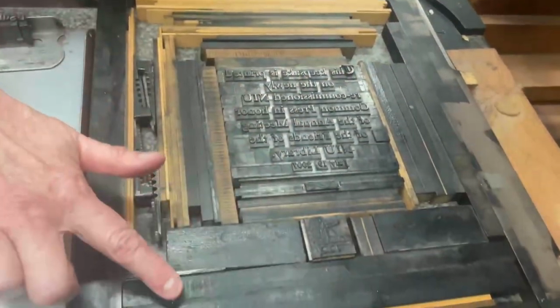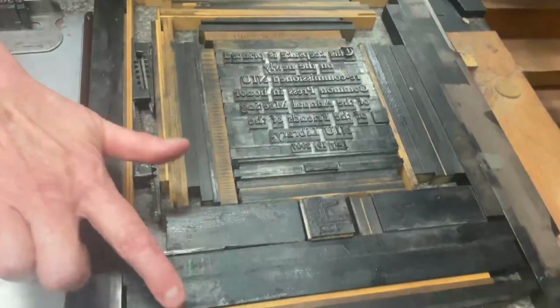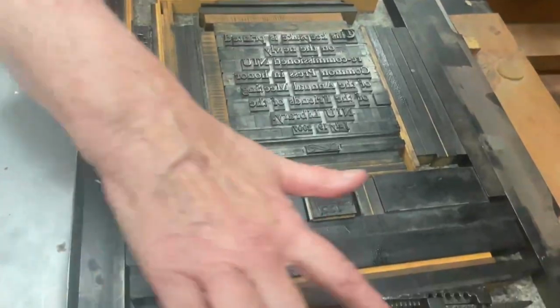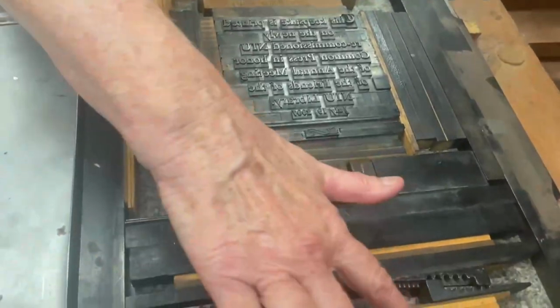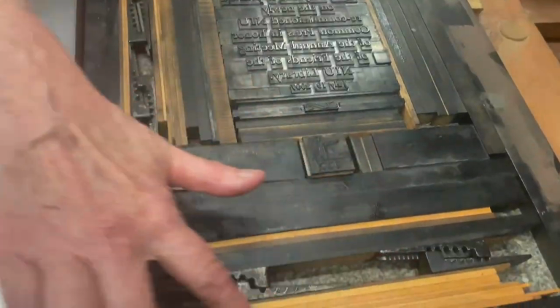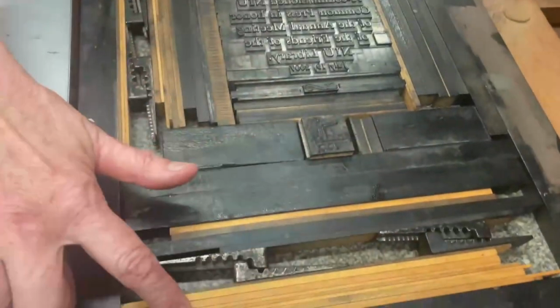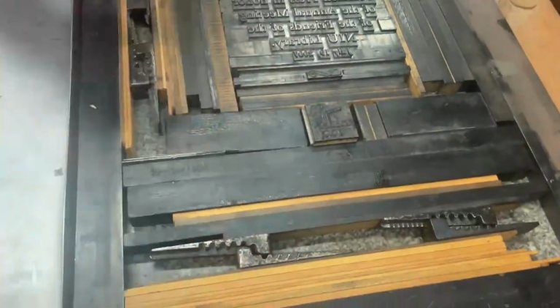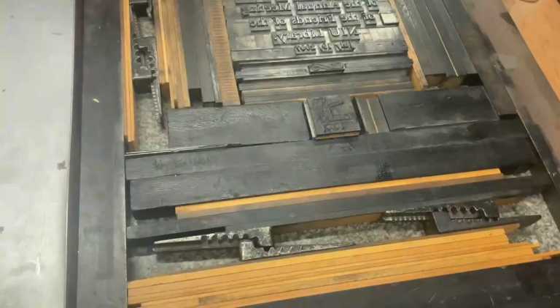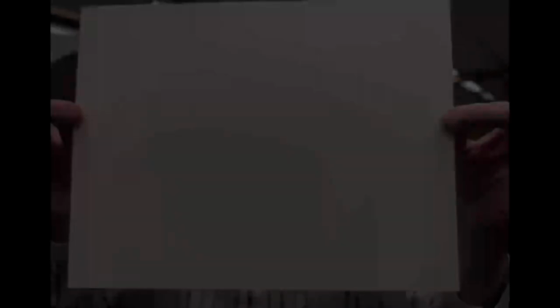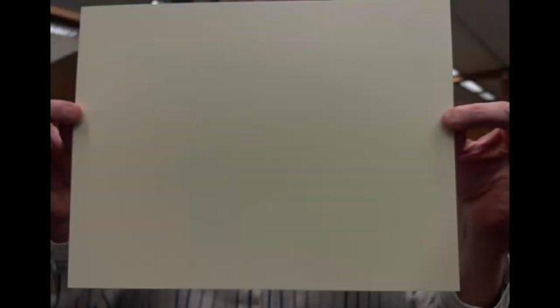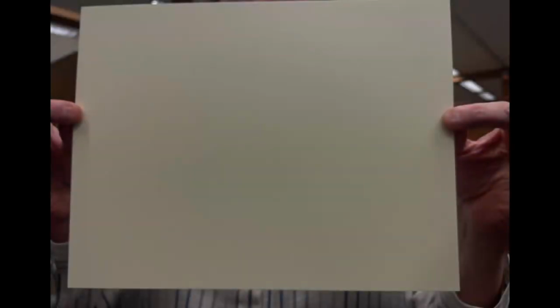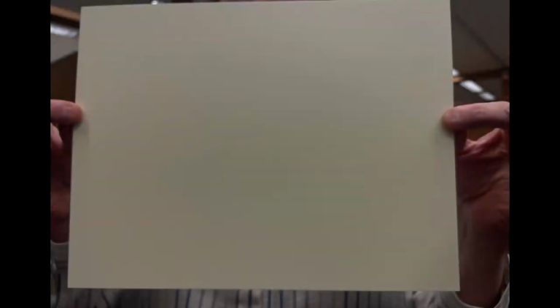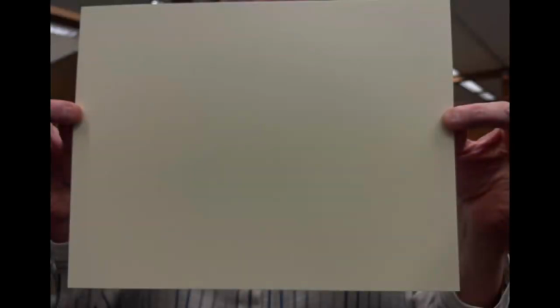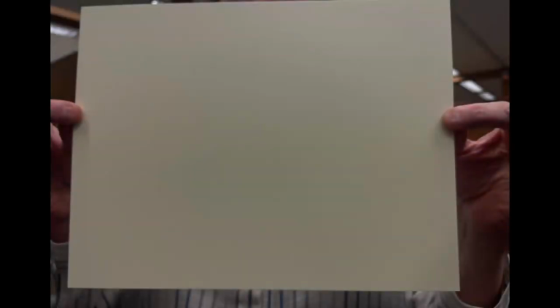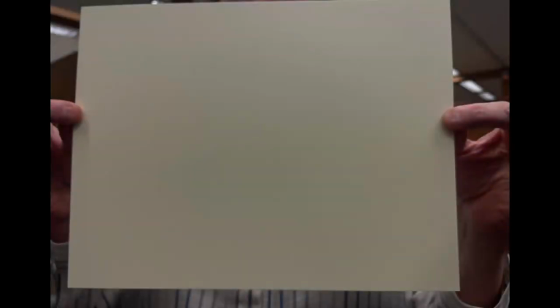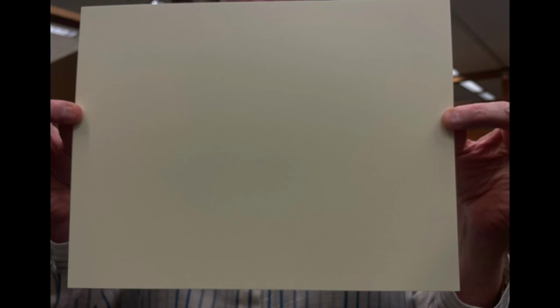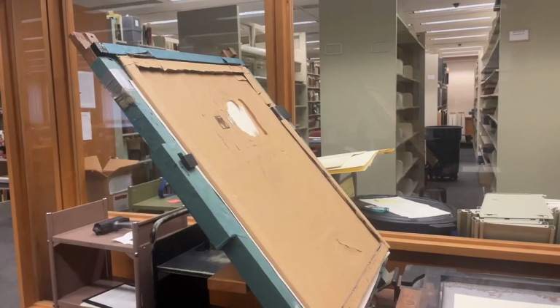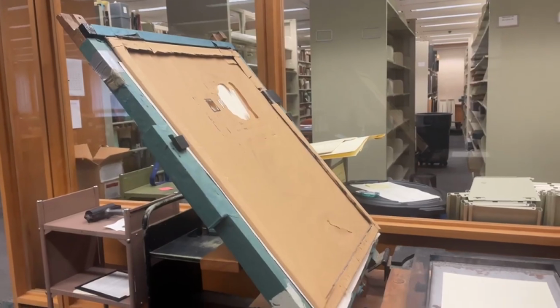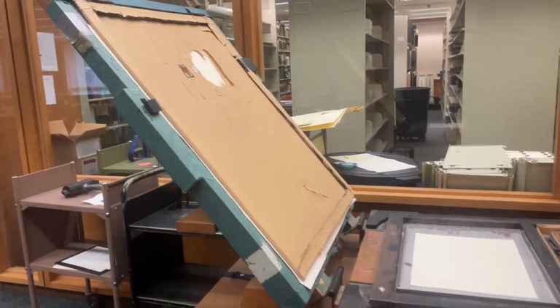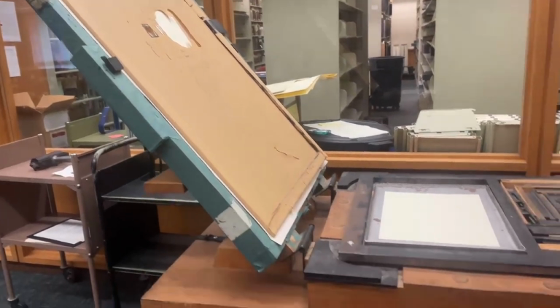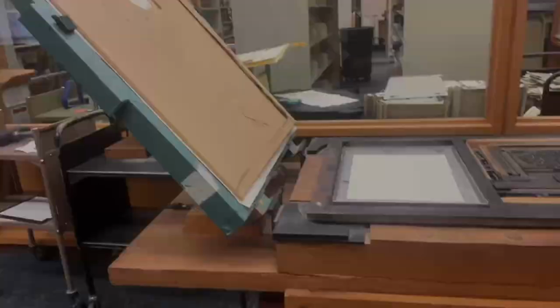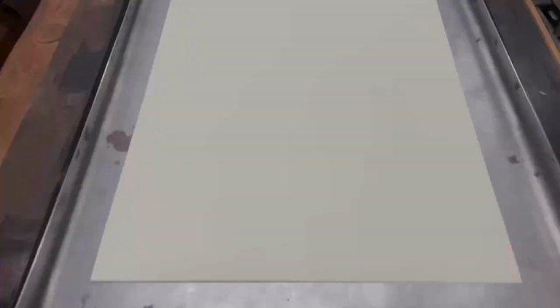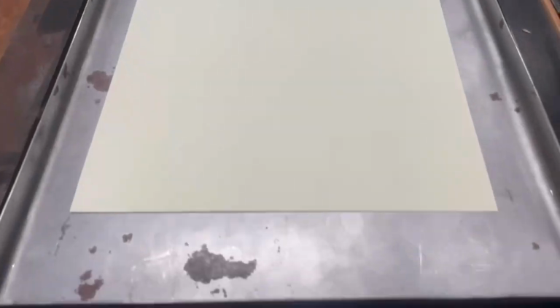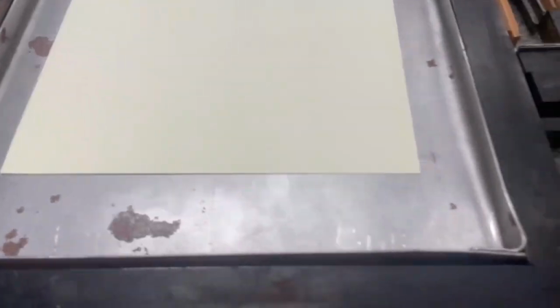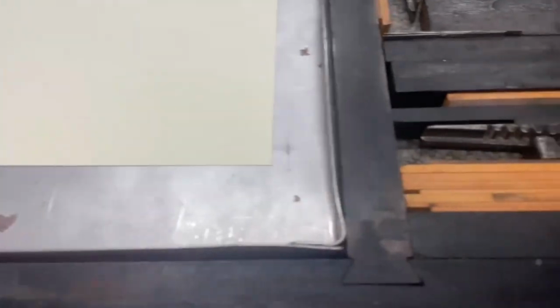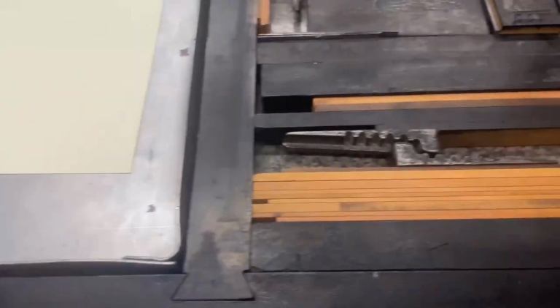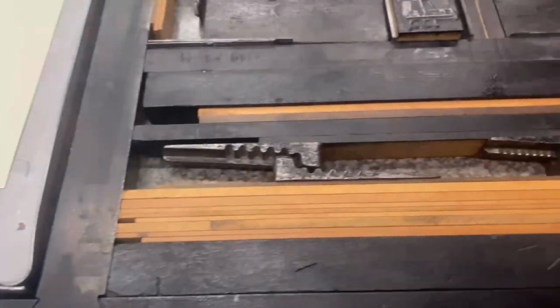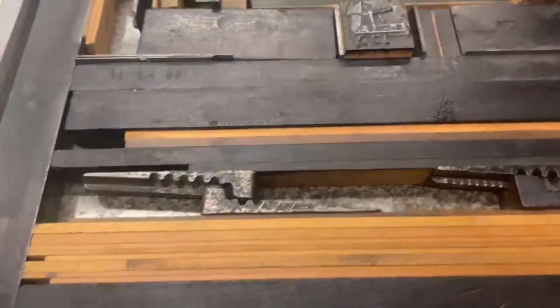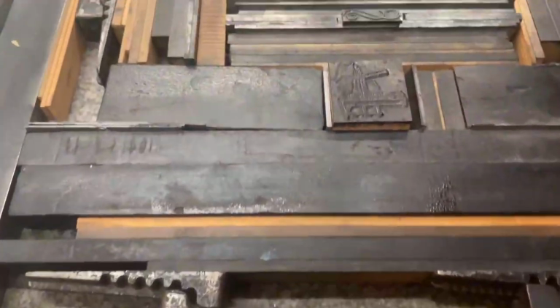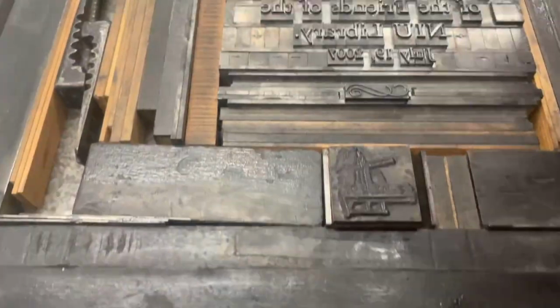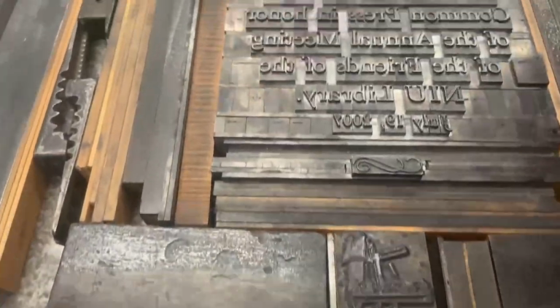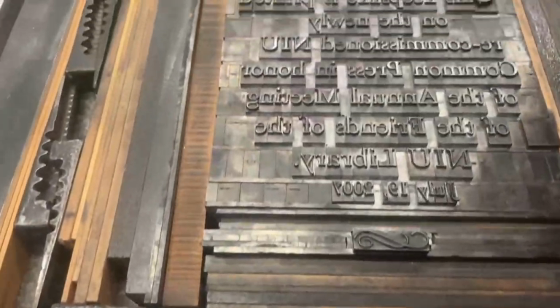The second invention was the manufacture of paper from cotton and linen rags. These three elements together — press, movable type, and paper — combined to create the printed page.